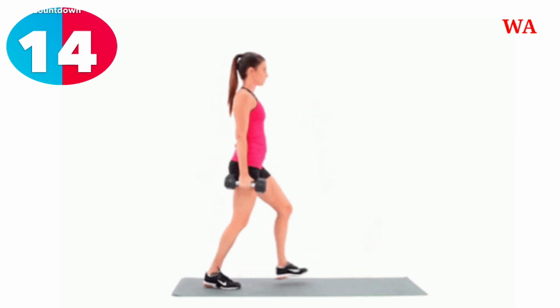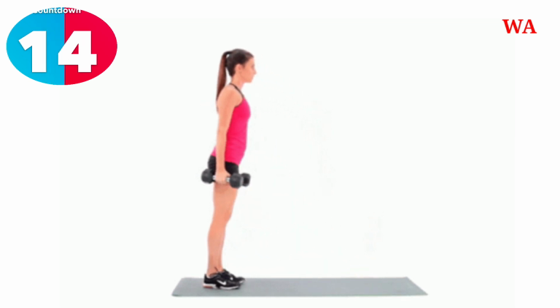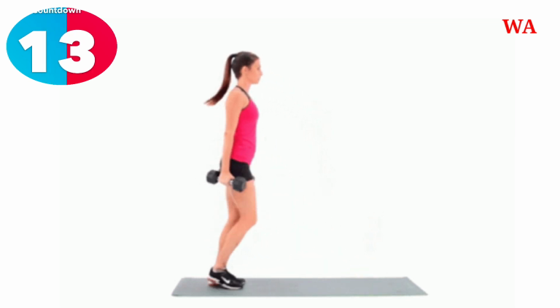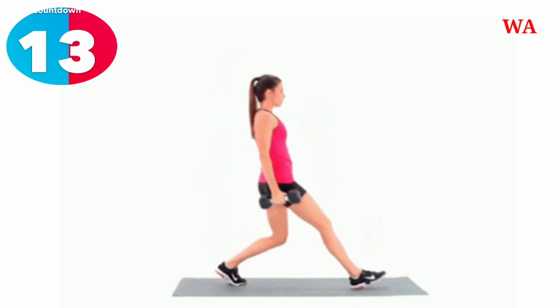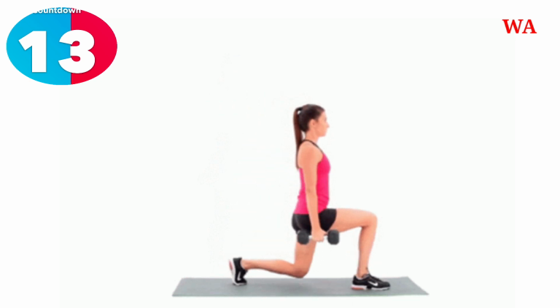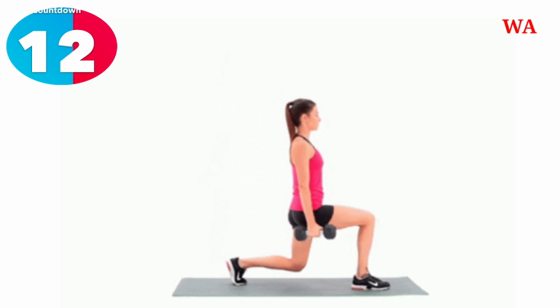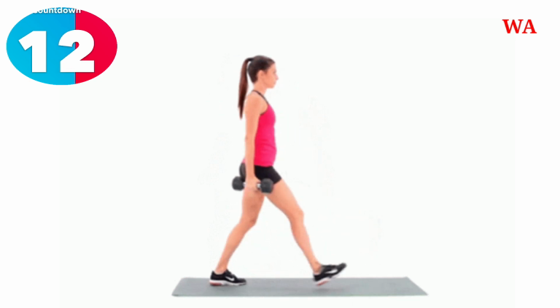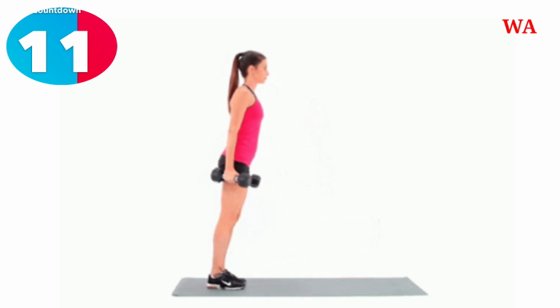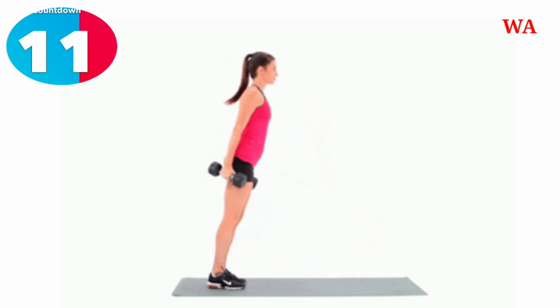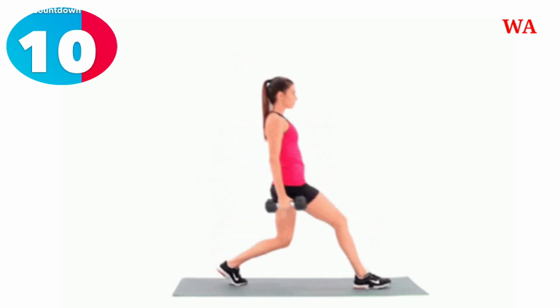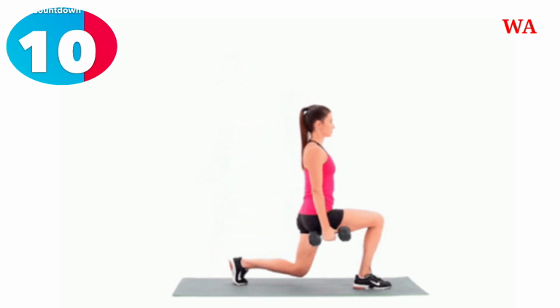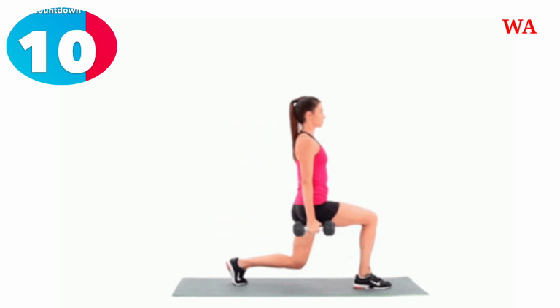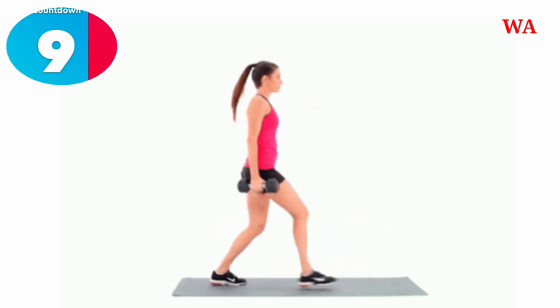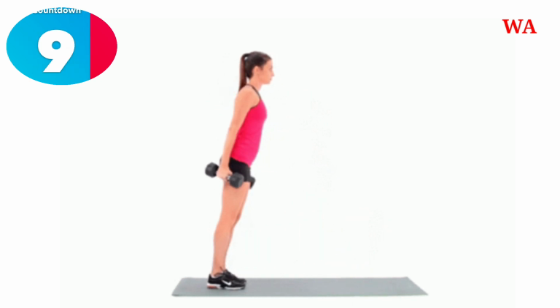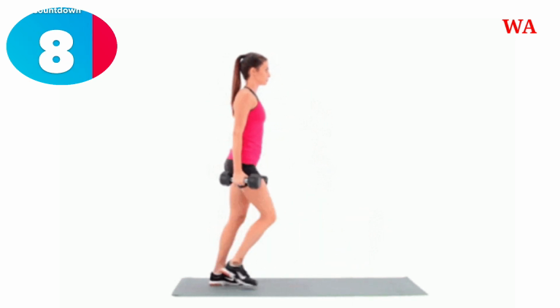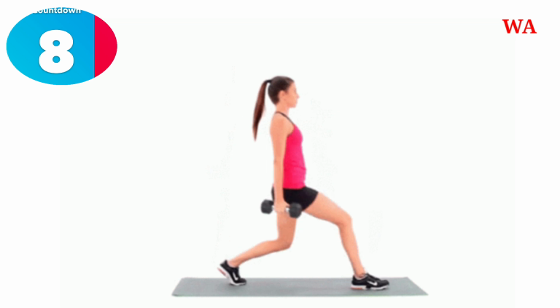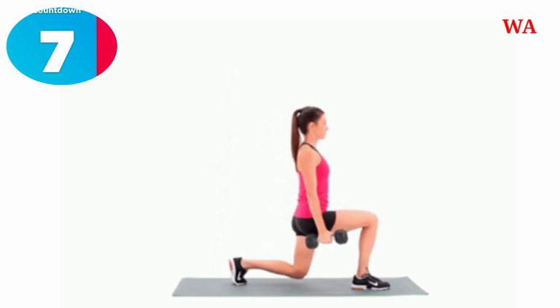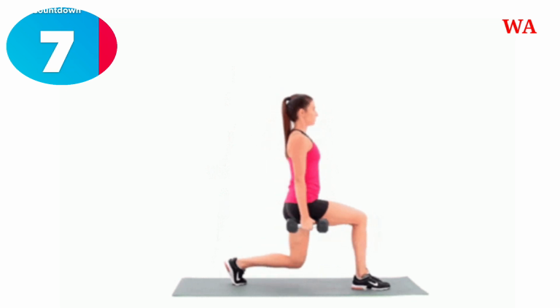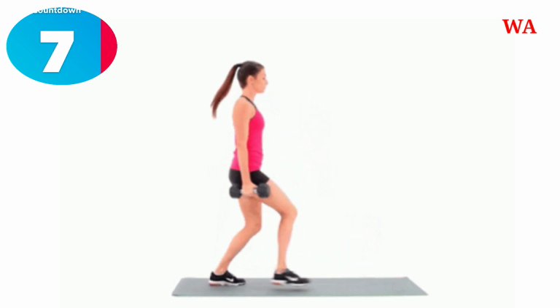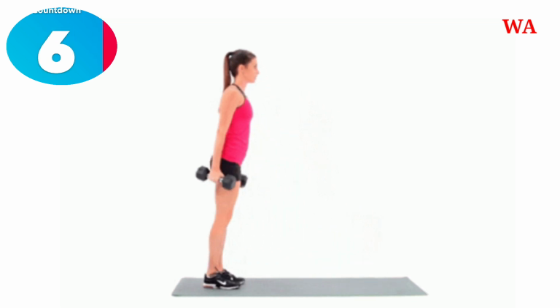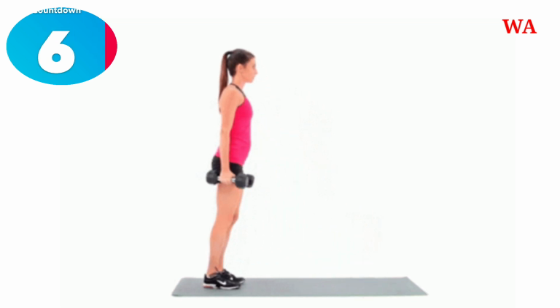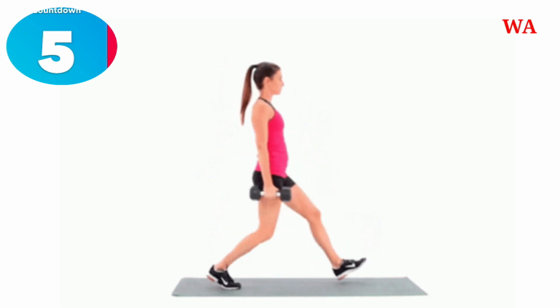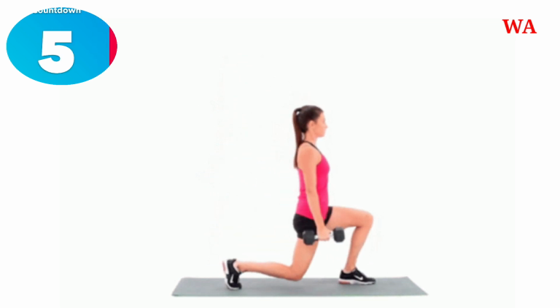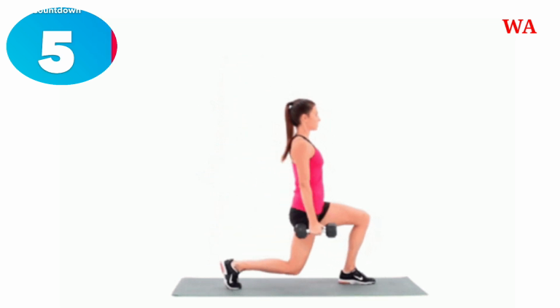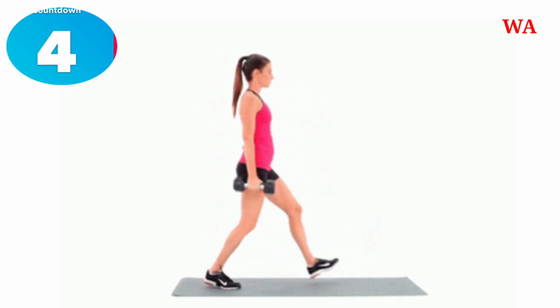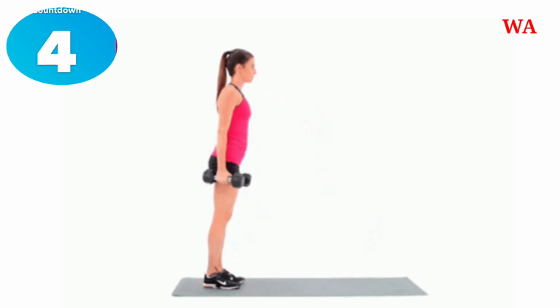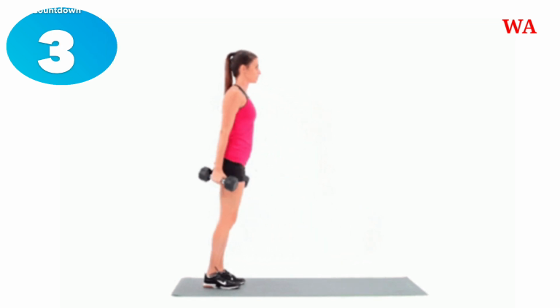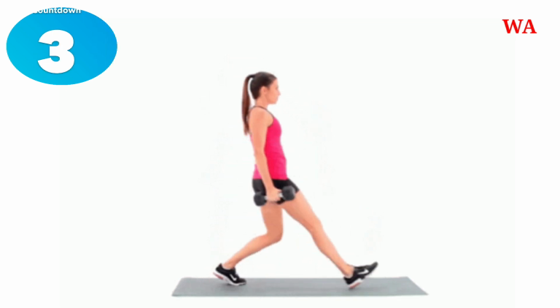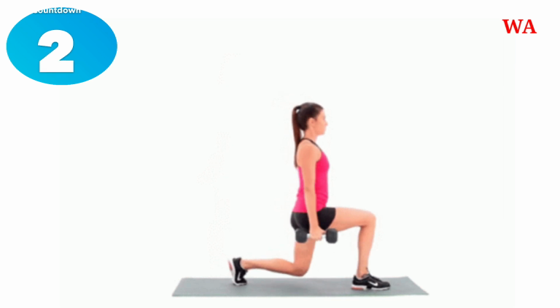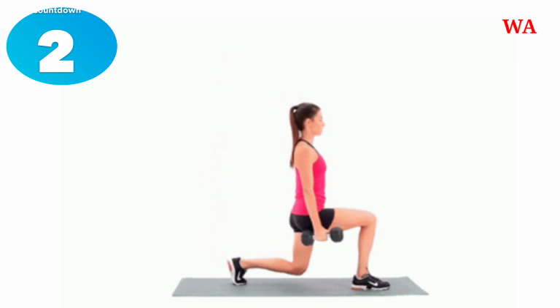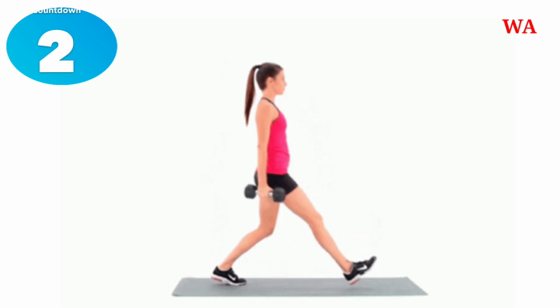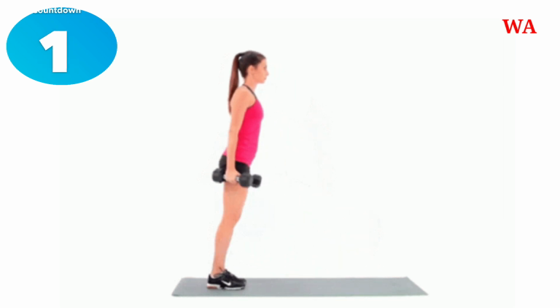14, 13, 12, 11, 10, 9, 8, 7, 6, 5, 4, 3, 2, 1.